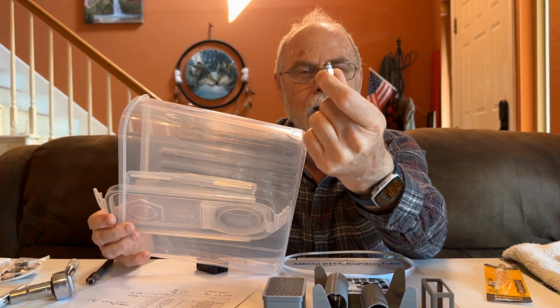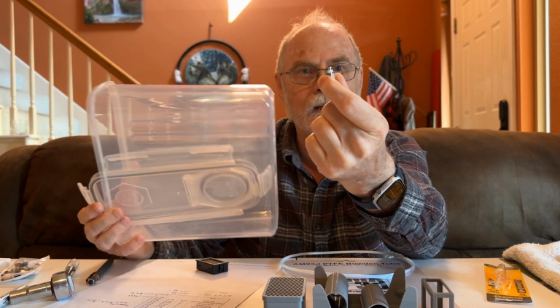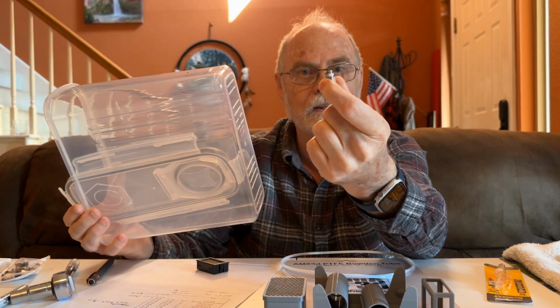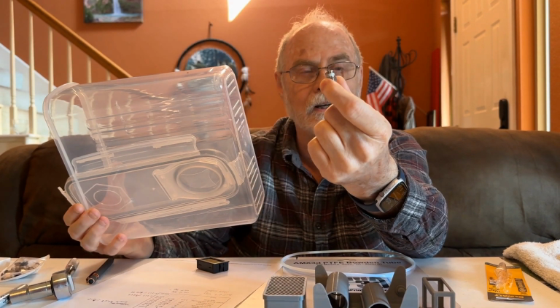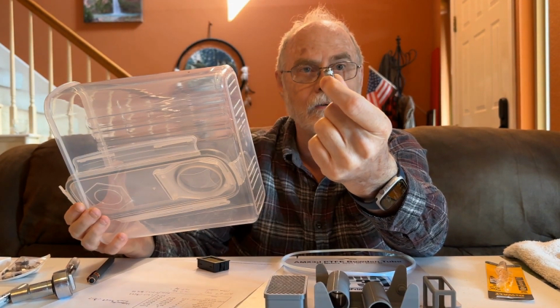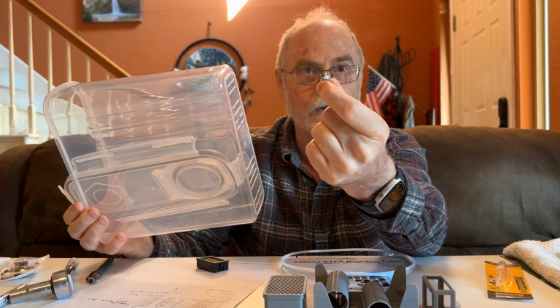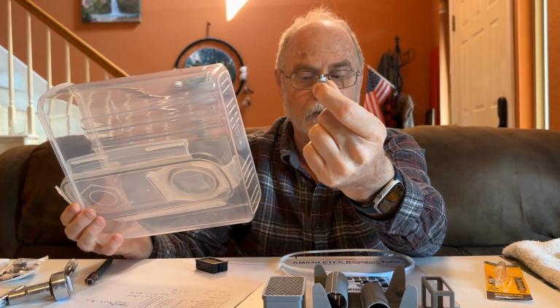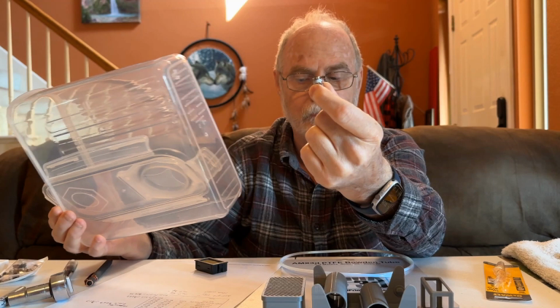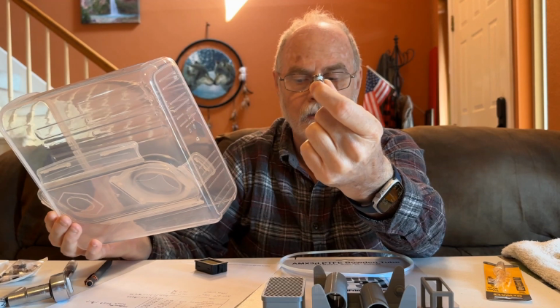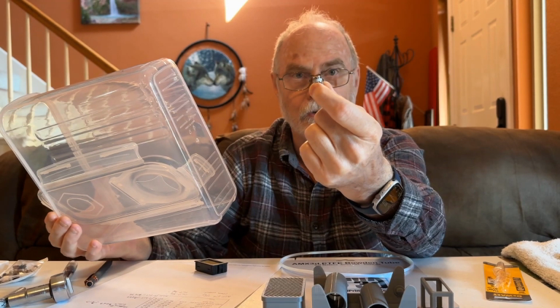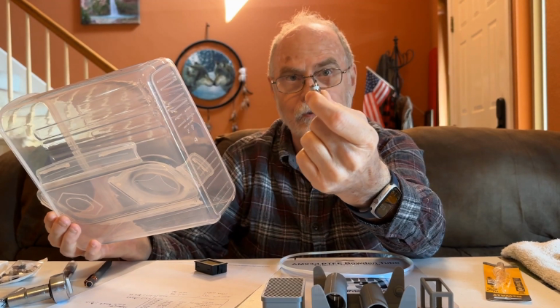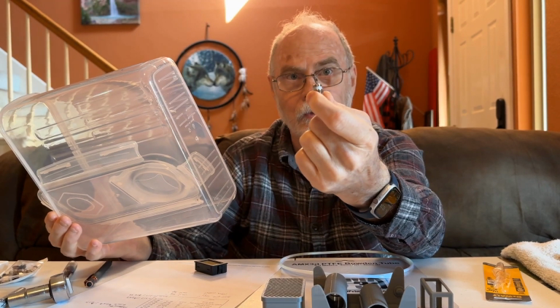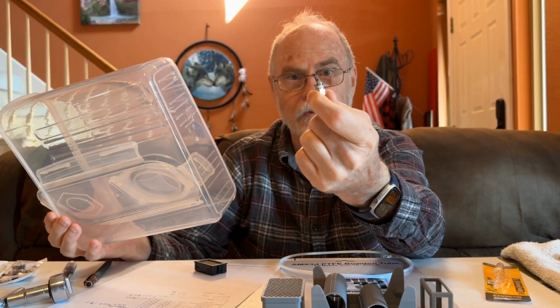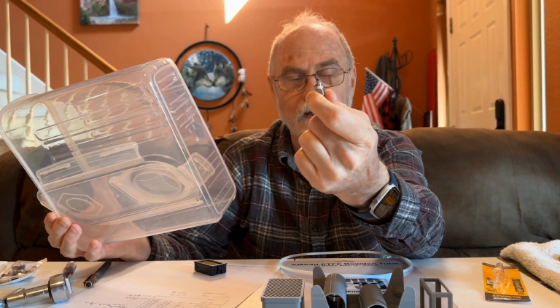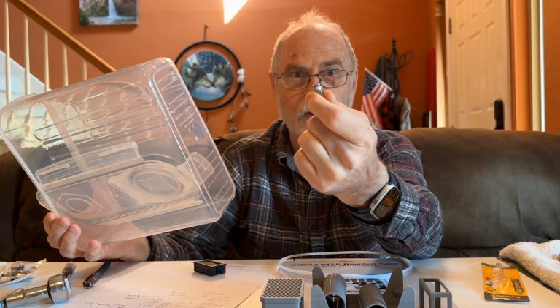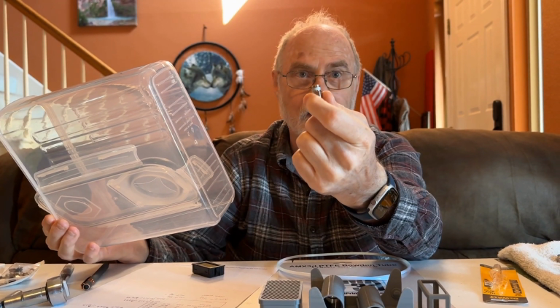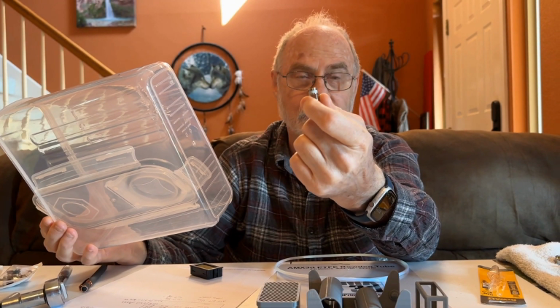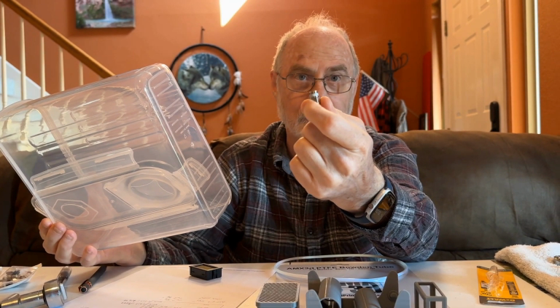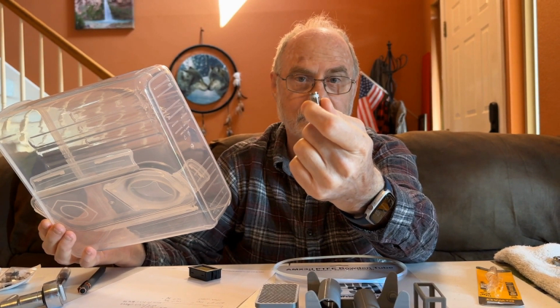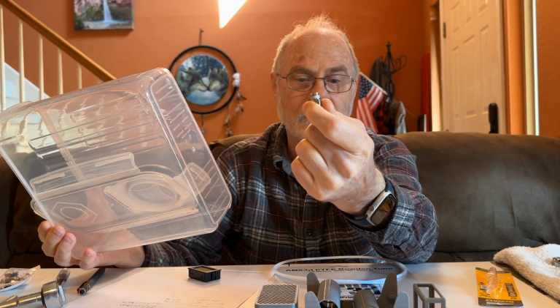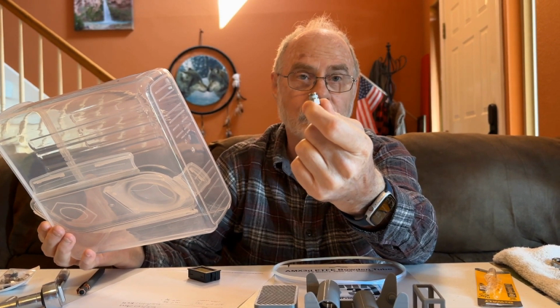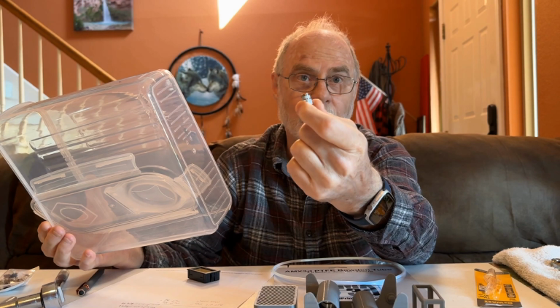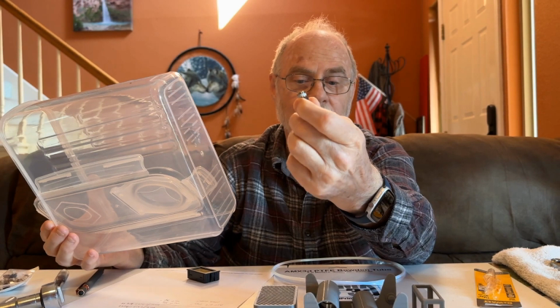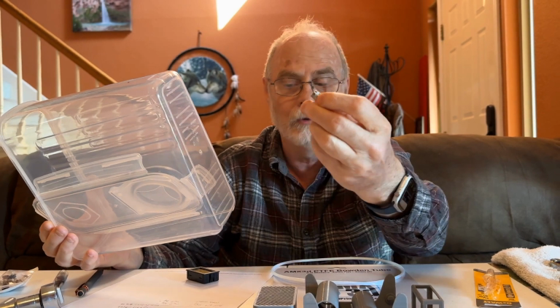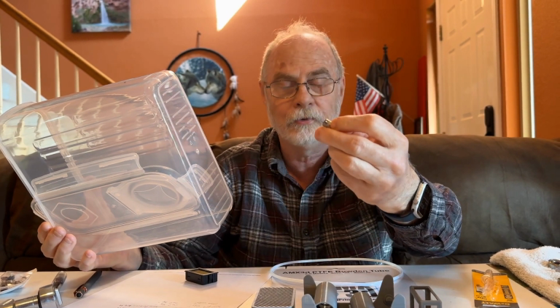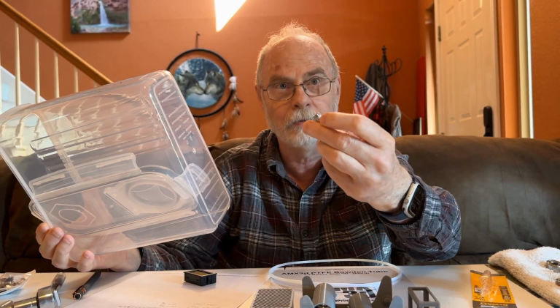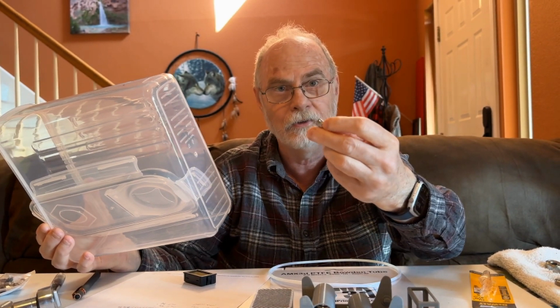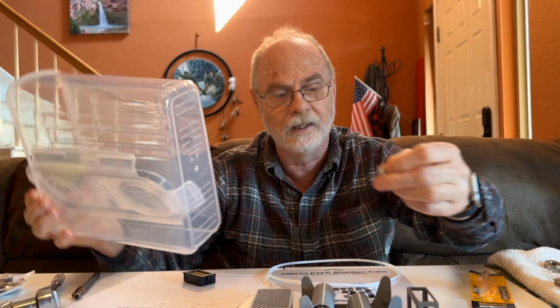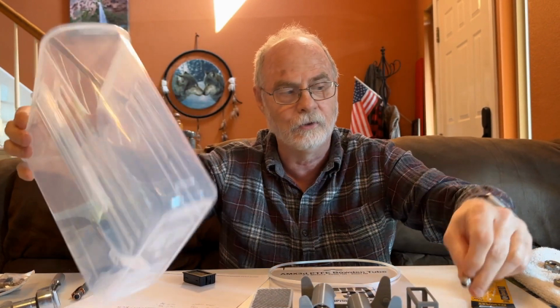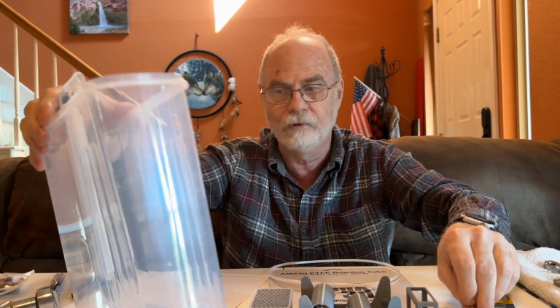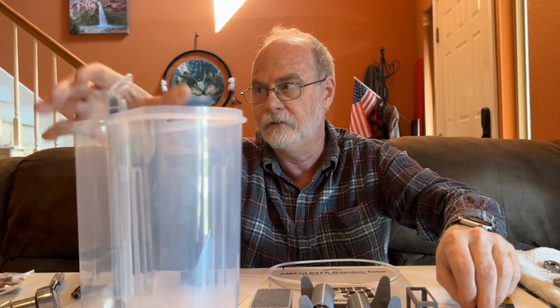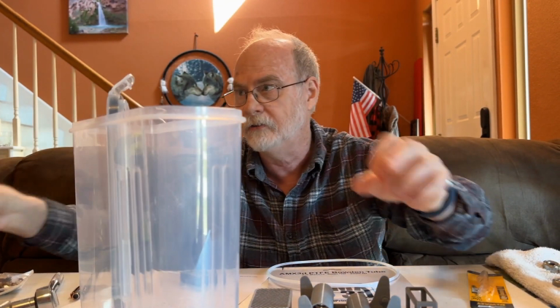That fitting right there is 11/32nds. The first one of these I made, I tried a 5/16th bit — that was too small. And a 3/8th bit is too big. So 11/32nds is the right size.